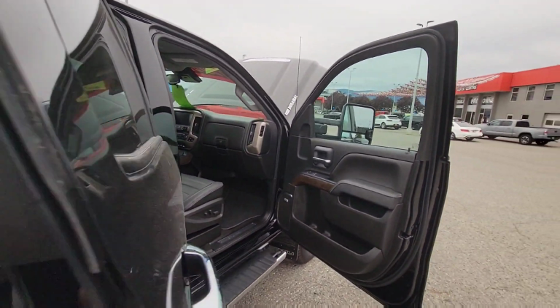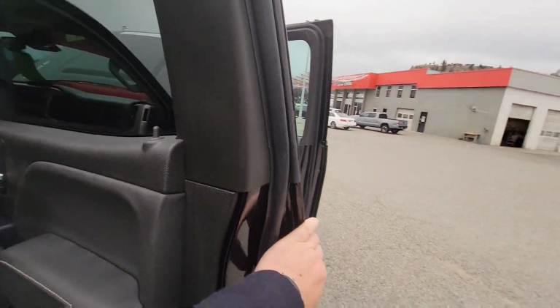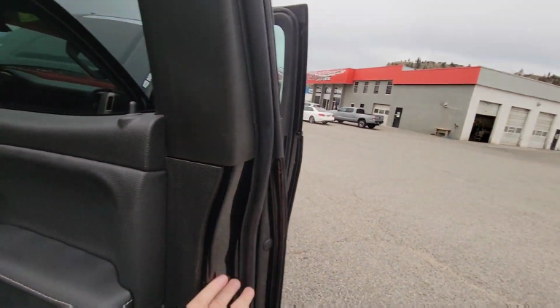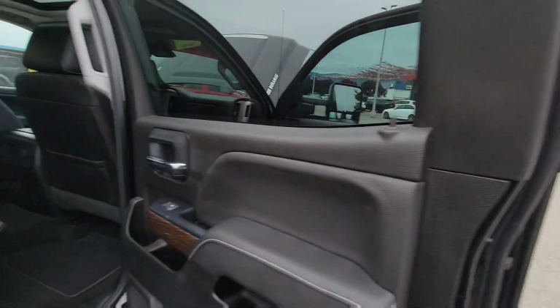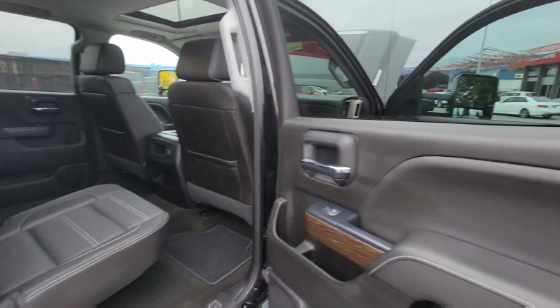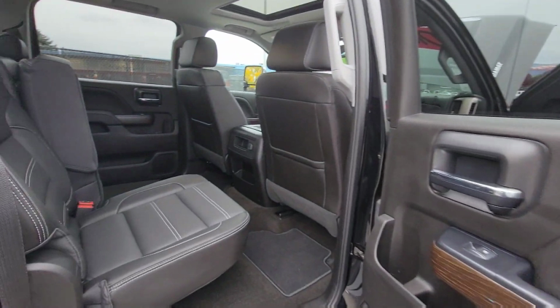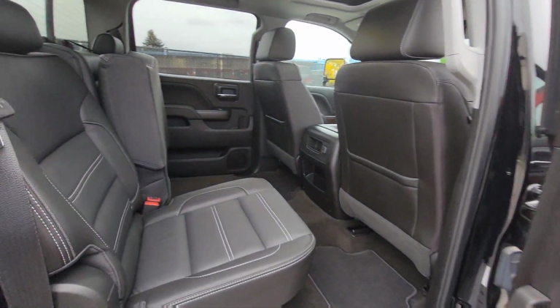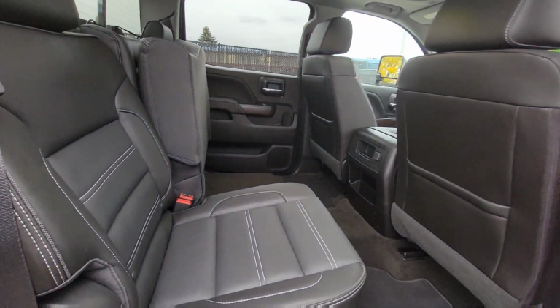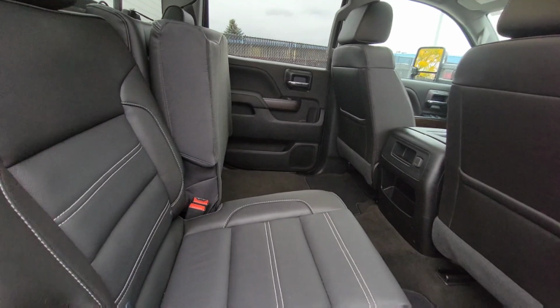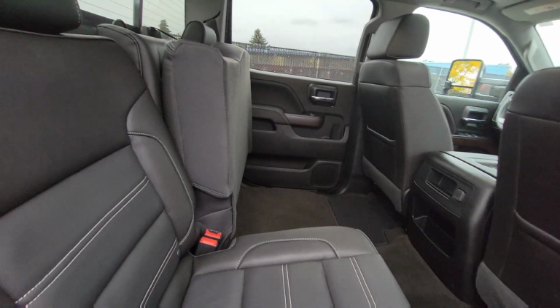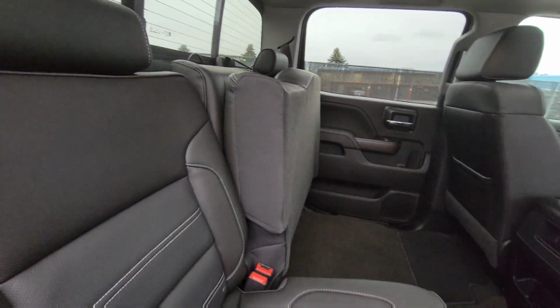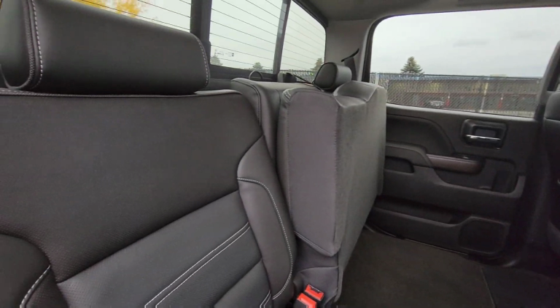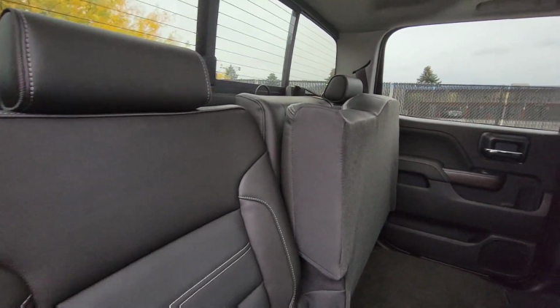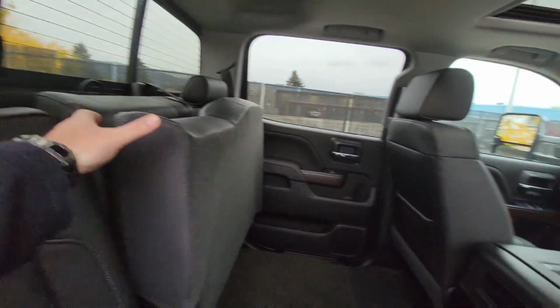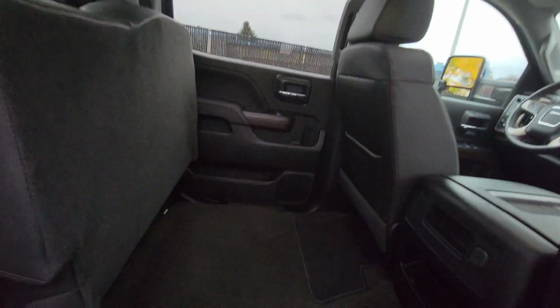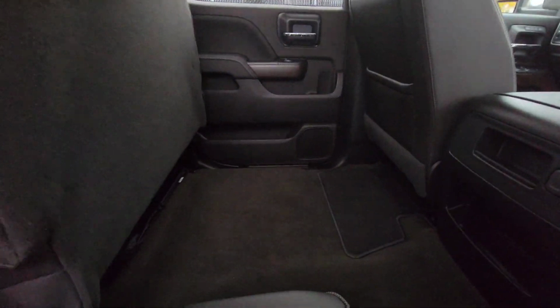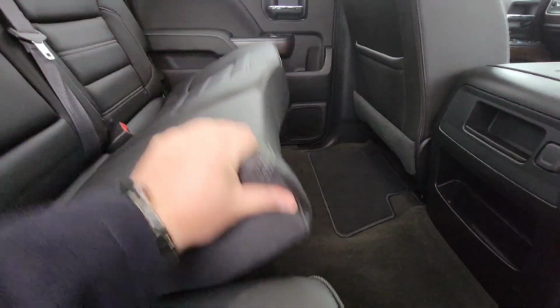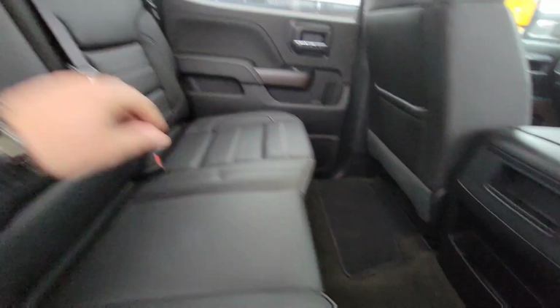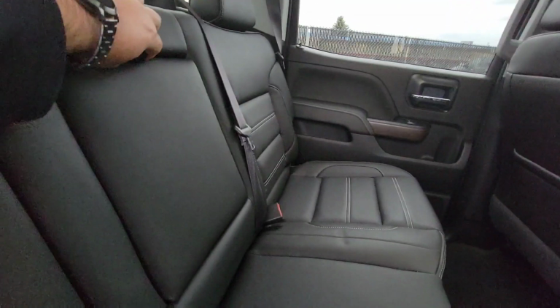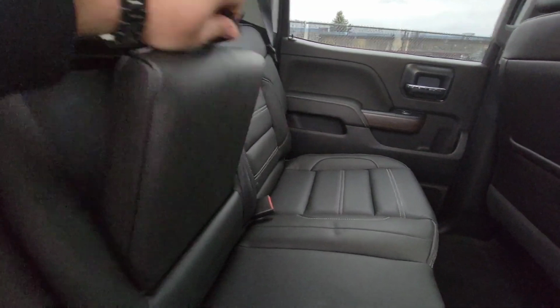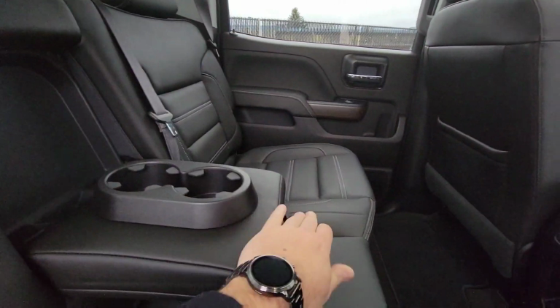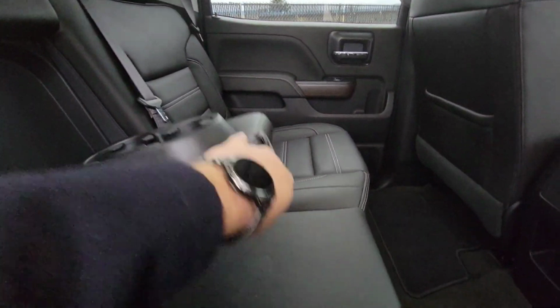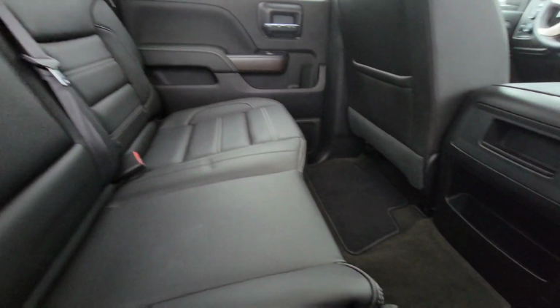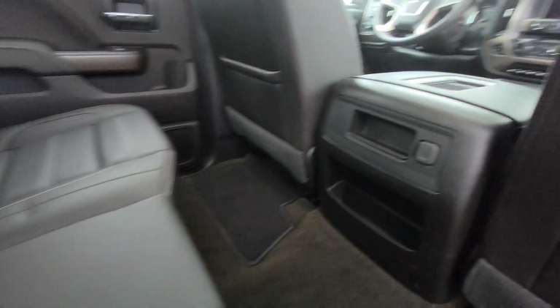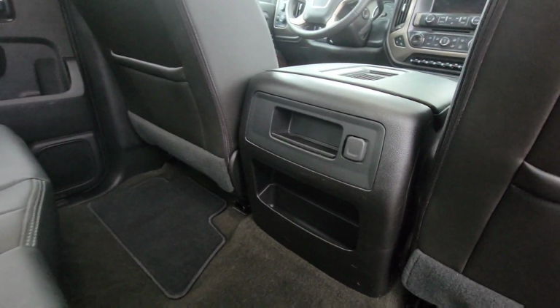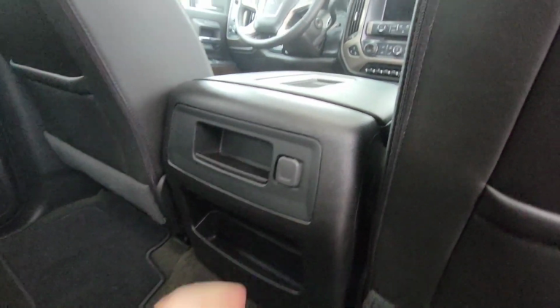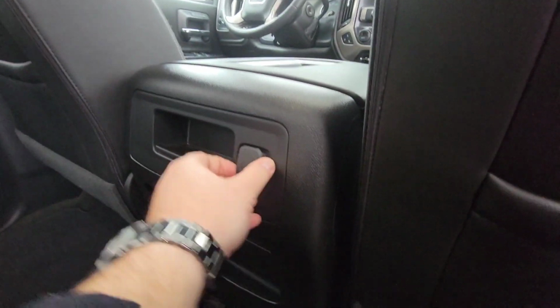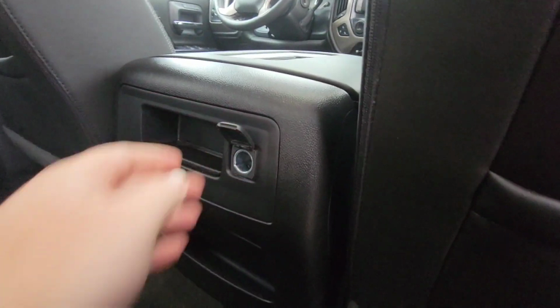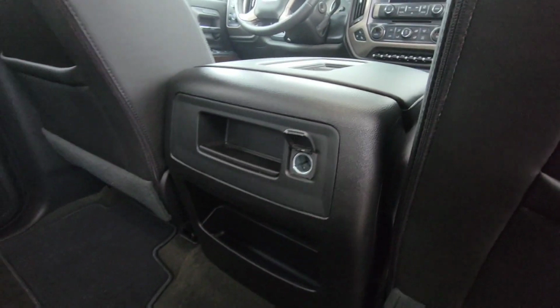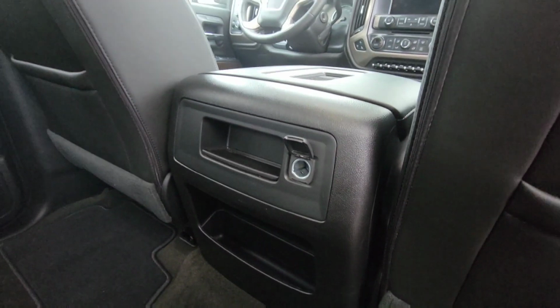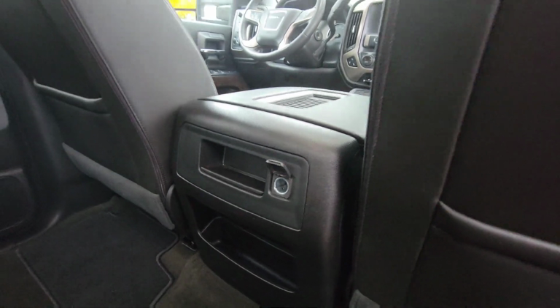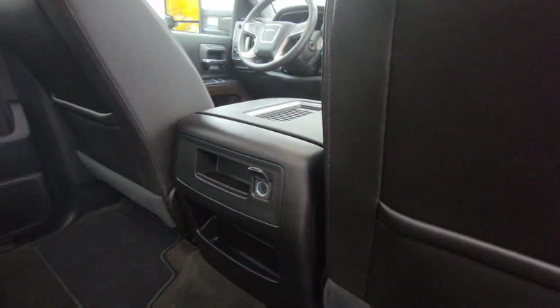Cooled. For the rear passengers, ton of legroom in here, leather once again front and back. Rear fold-down cup holders as well, lots of storage, nice 120-volt outlet back here to charge a device.